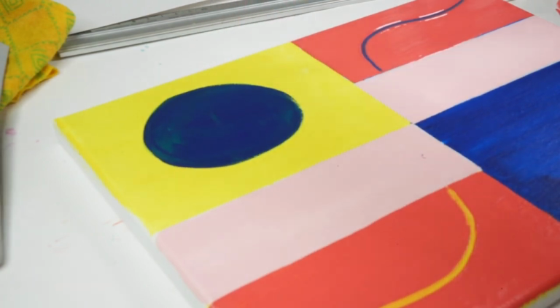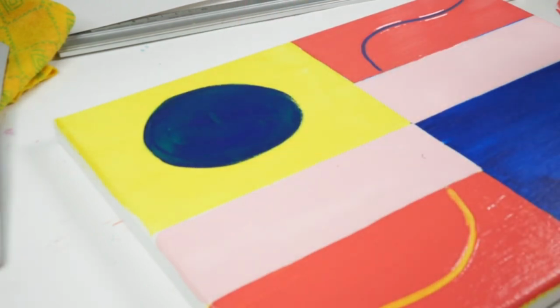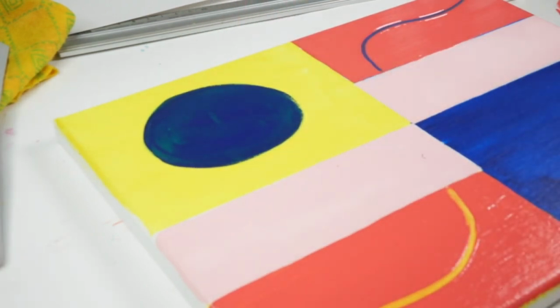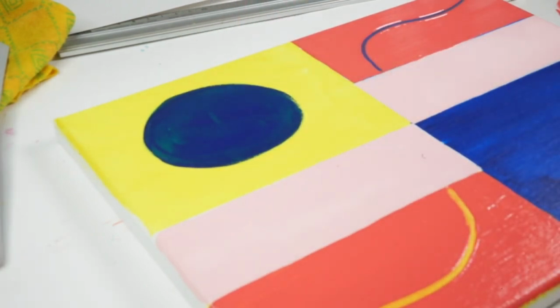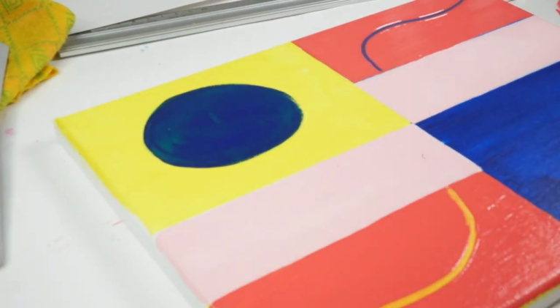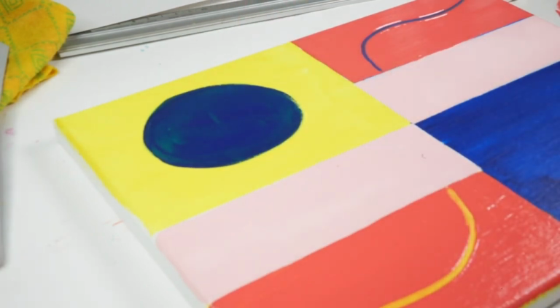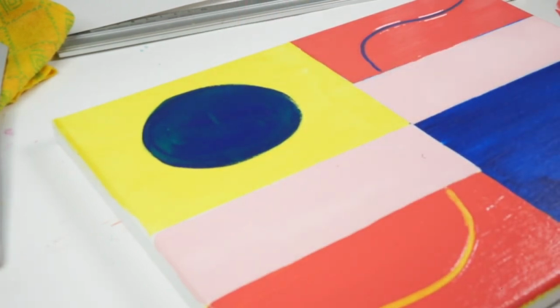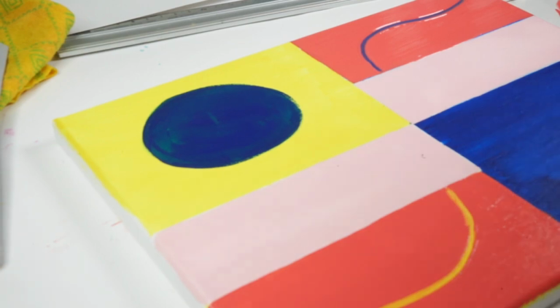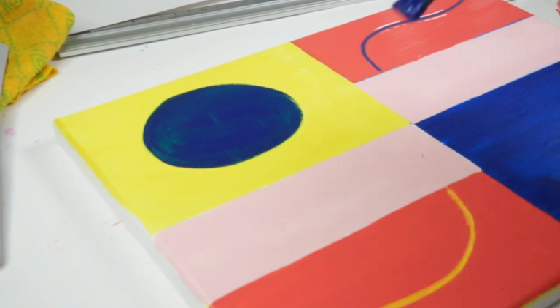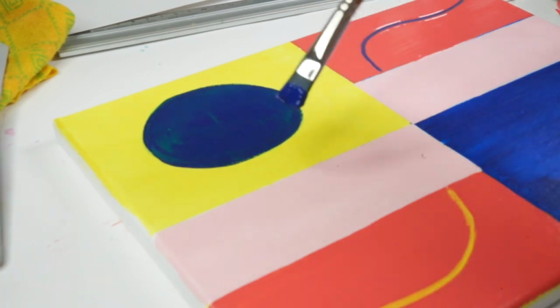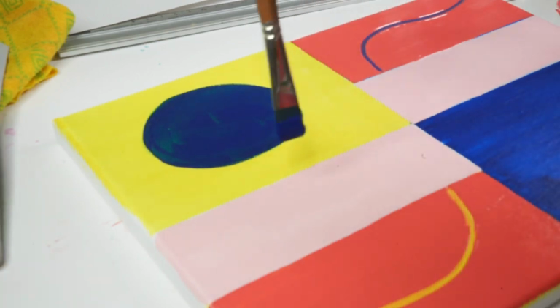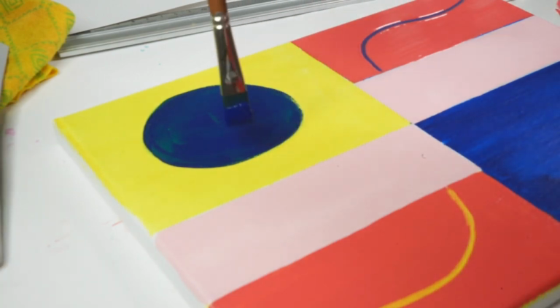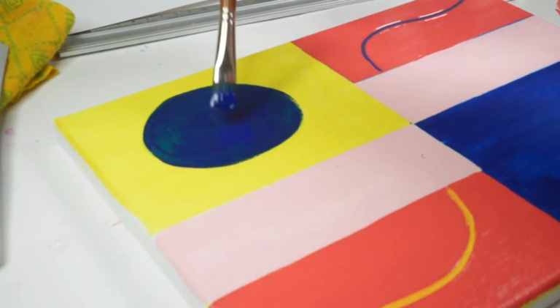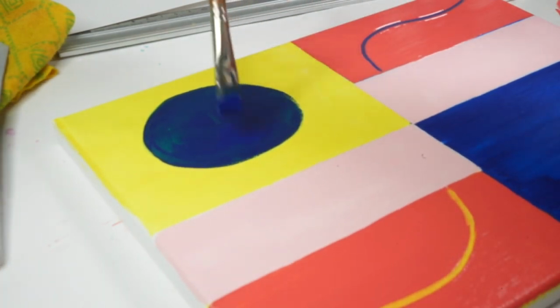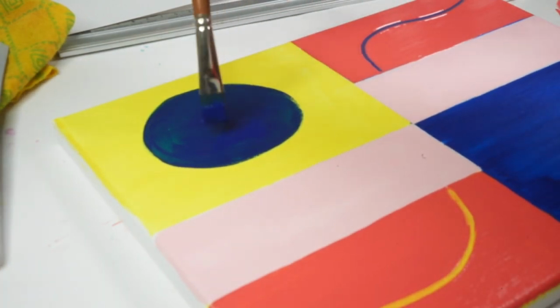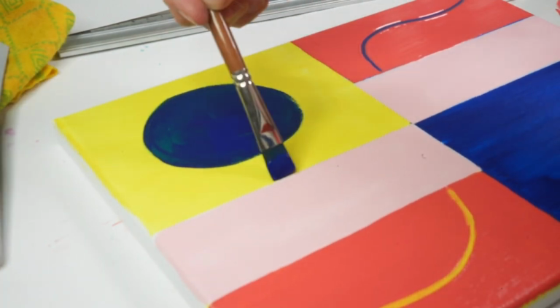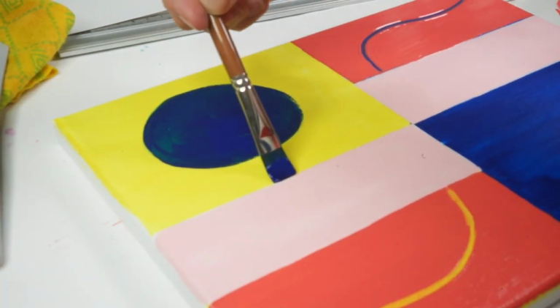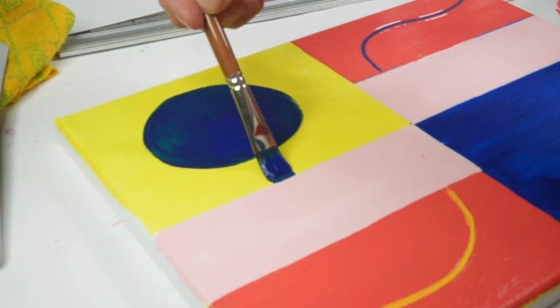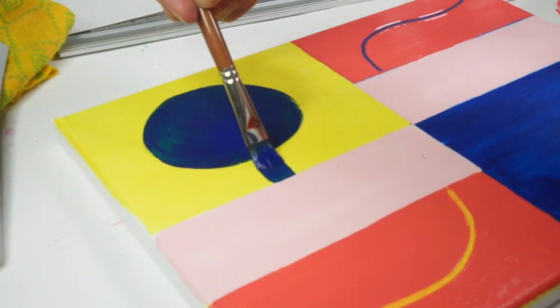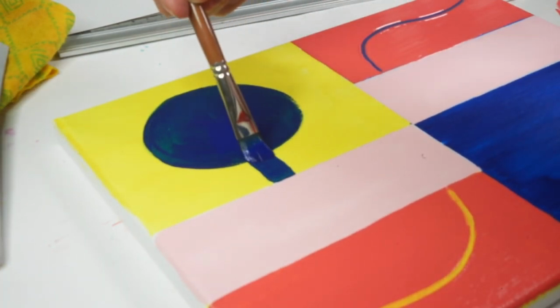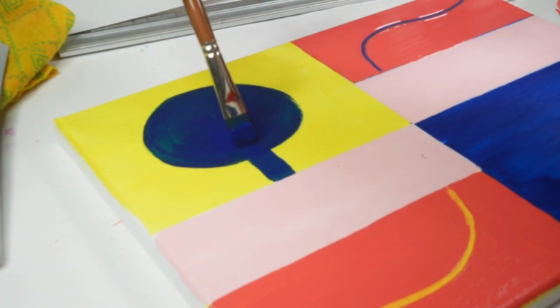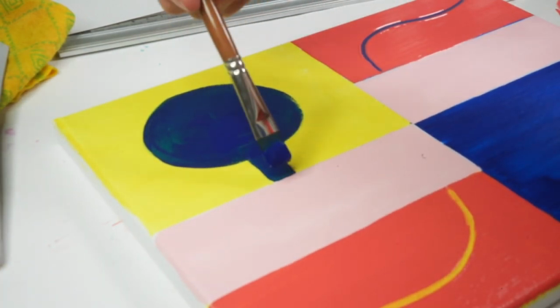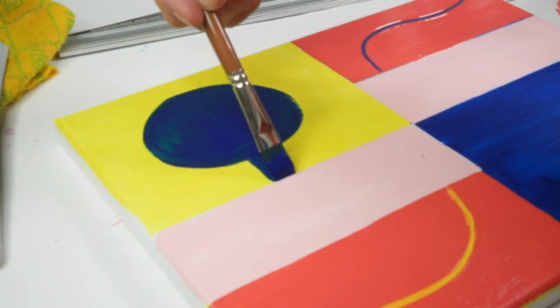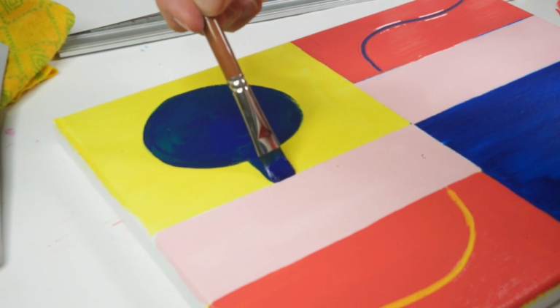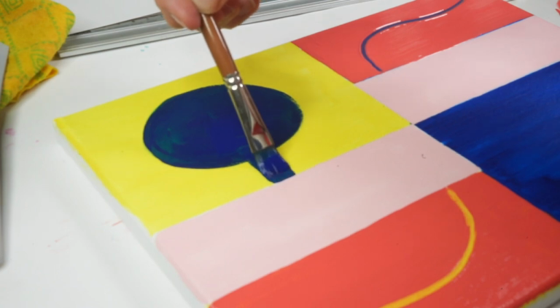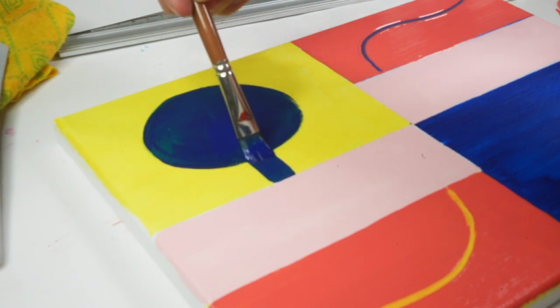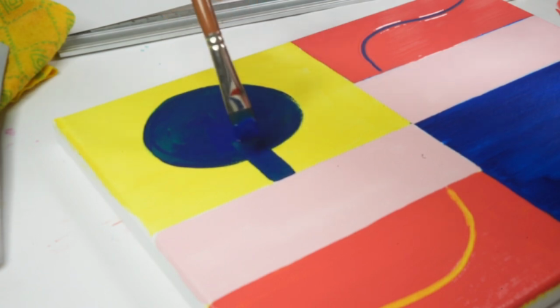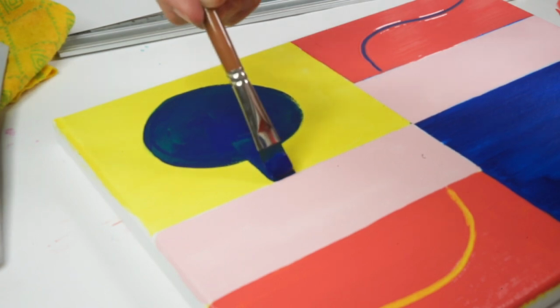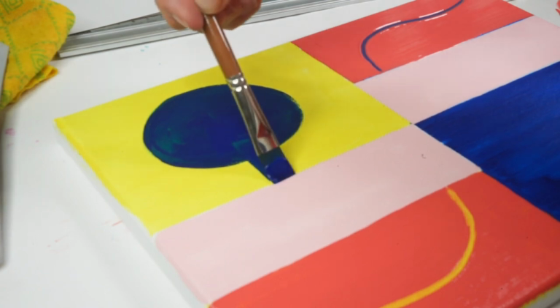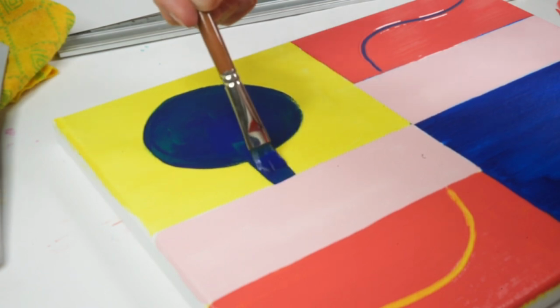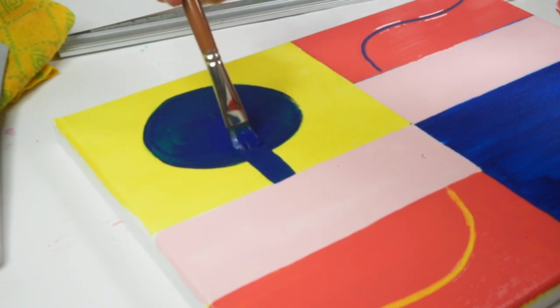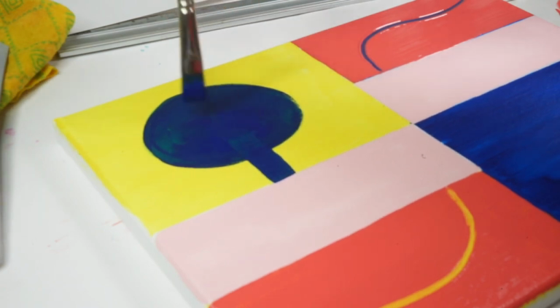Now you've got that perfect circle, you just want to anchor it to that line underneath and give that shape a bit more interest.